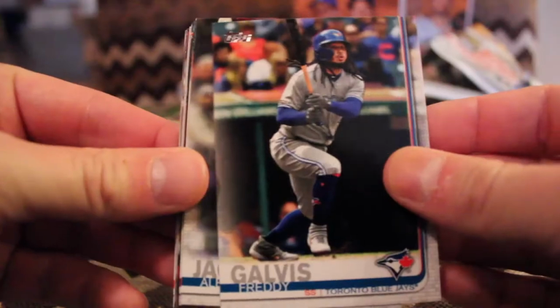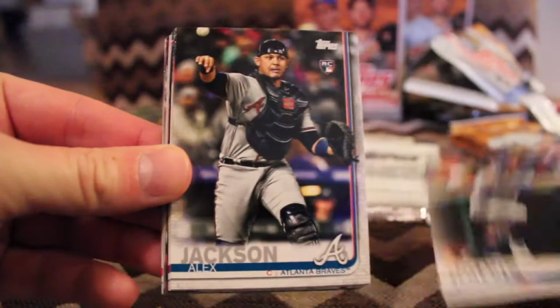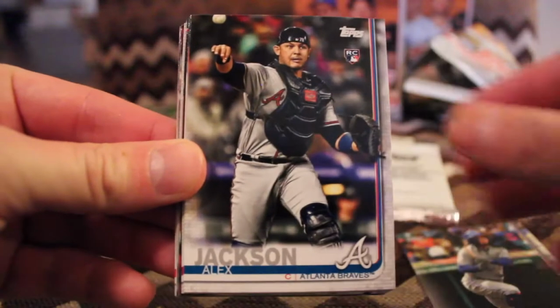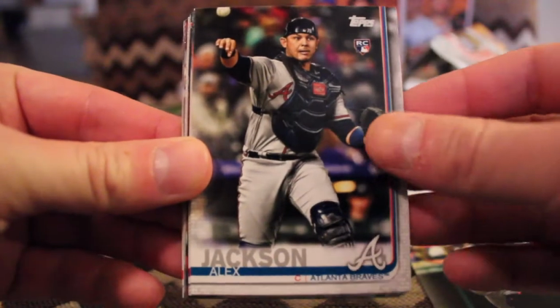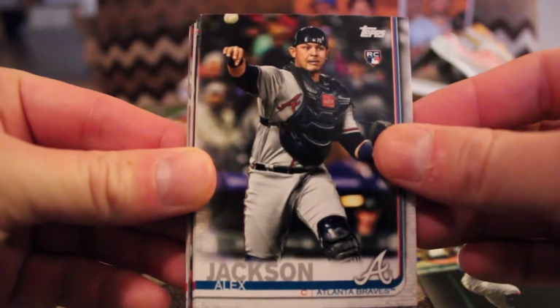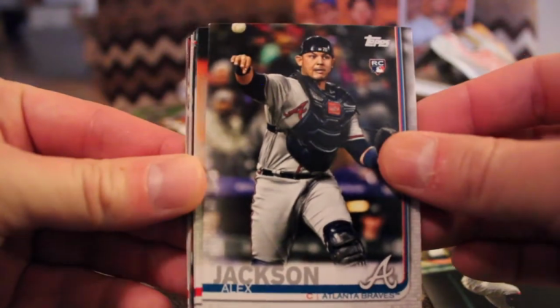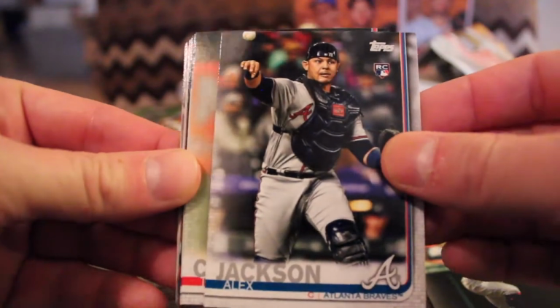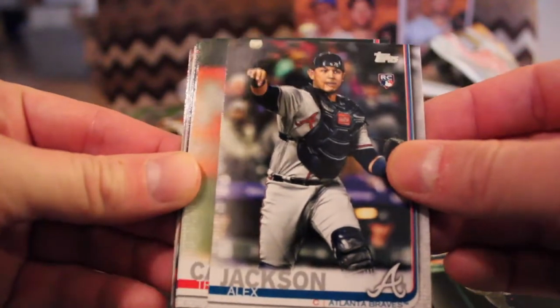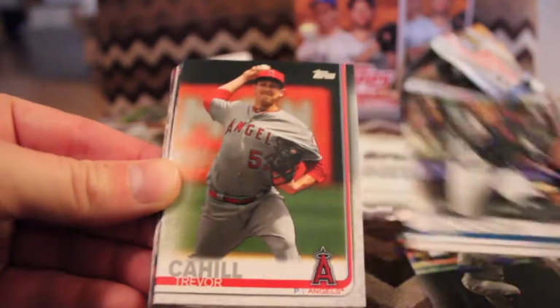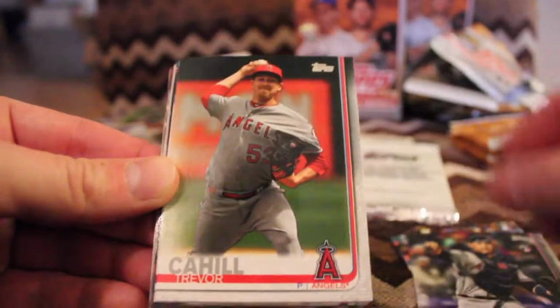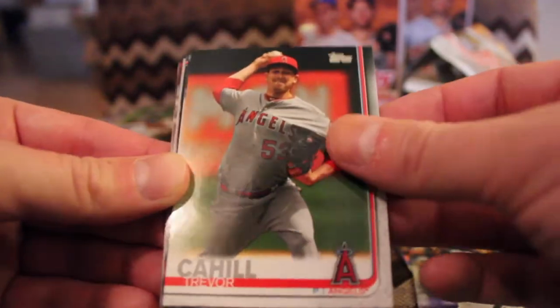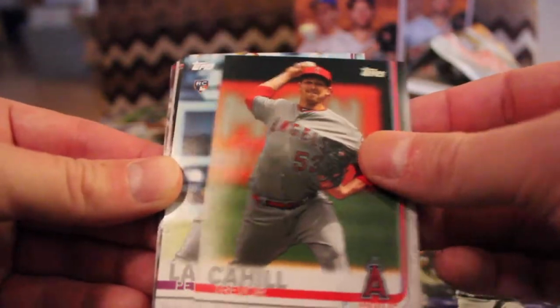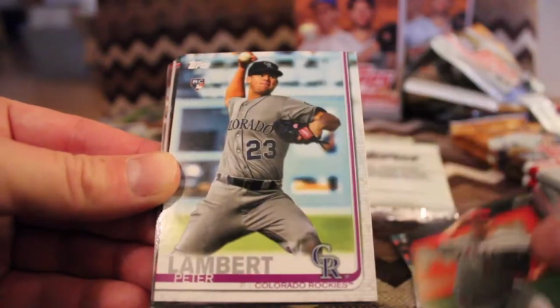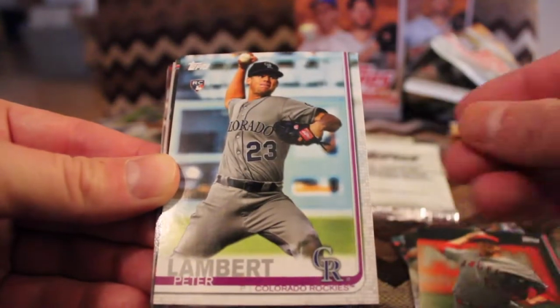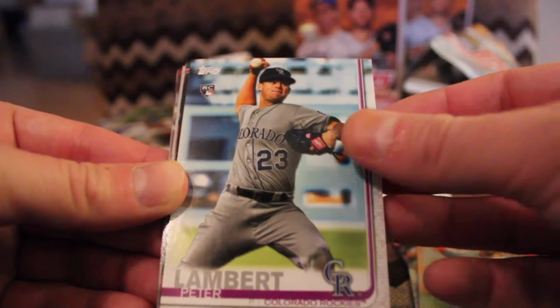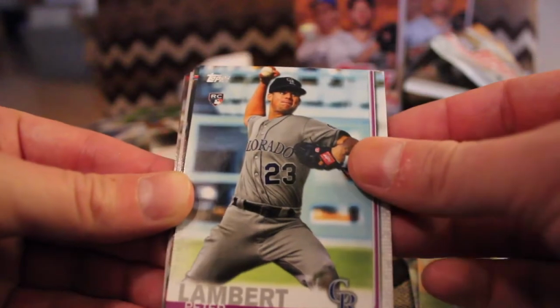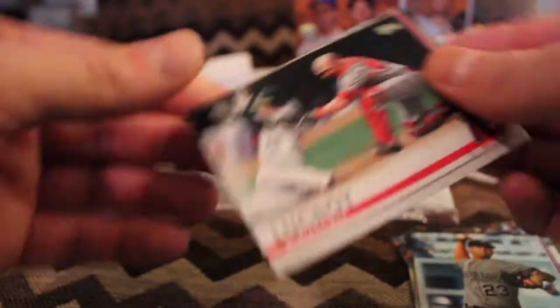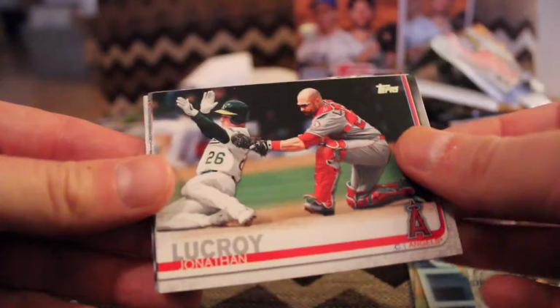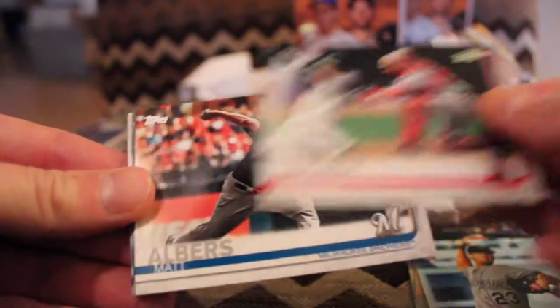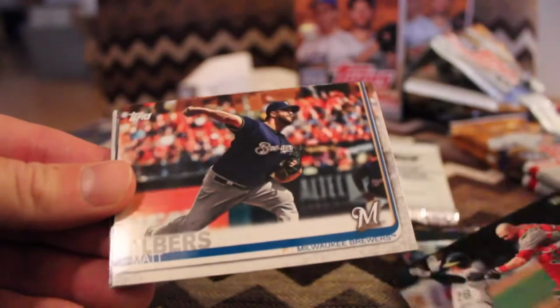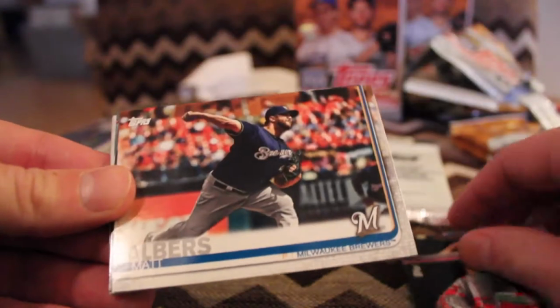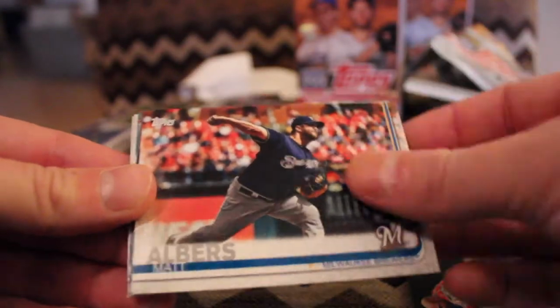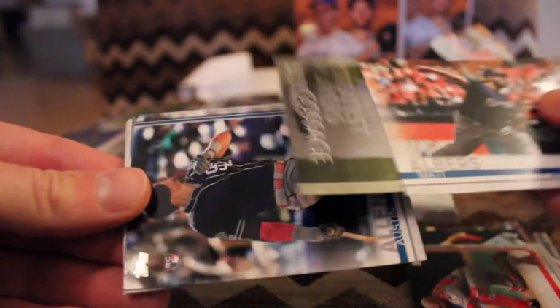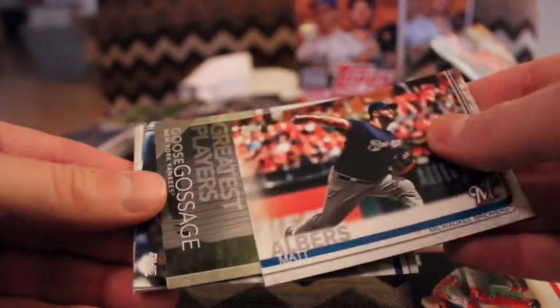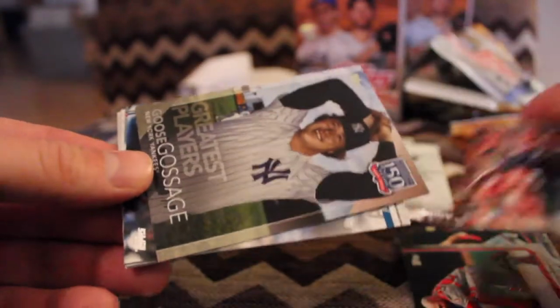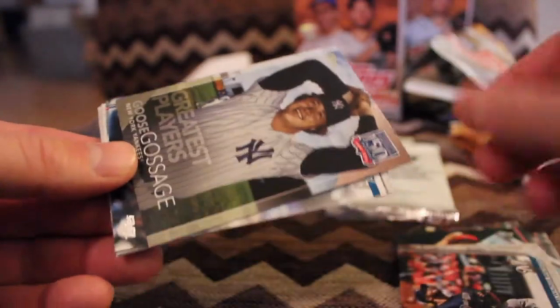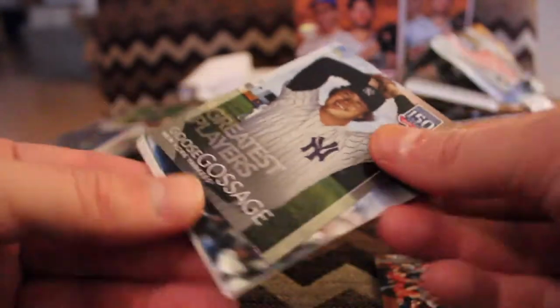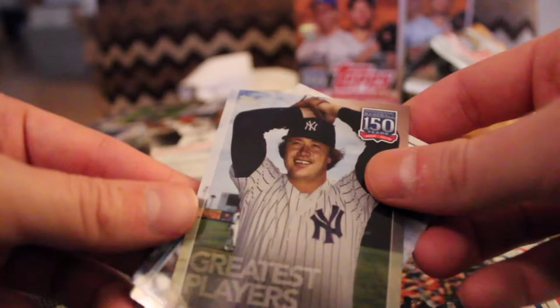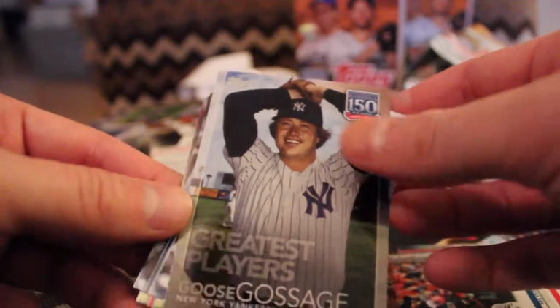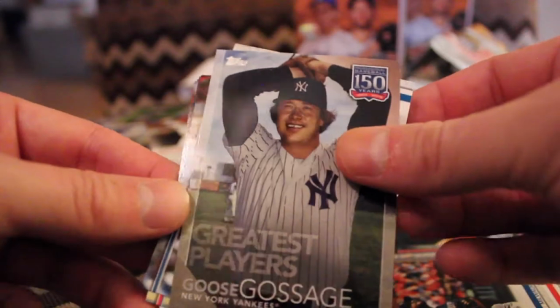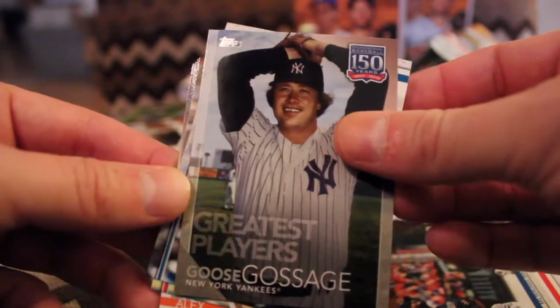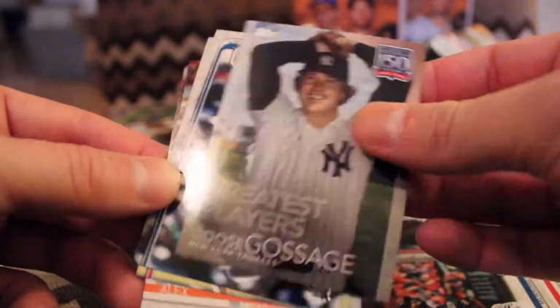Freddie Galvis. Alex Jackson, rookie card. Trevor Cahill. Peter Lambert. Jonathan Lucroy. Matt Albers. Greatest Players — Goose Gossage.